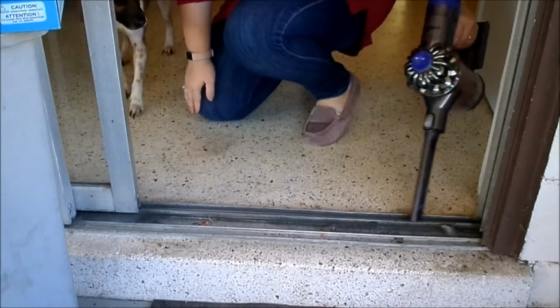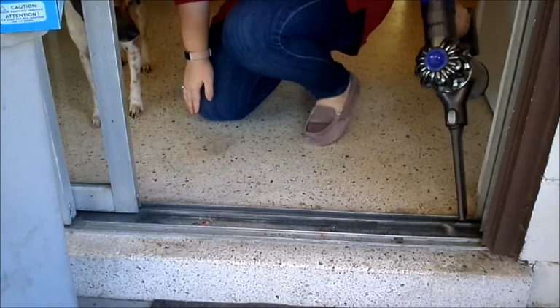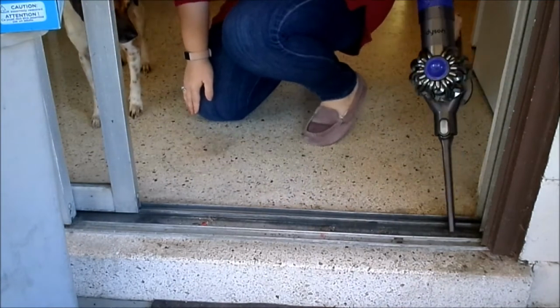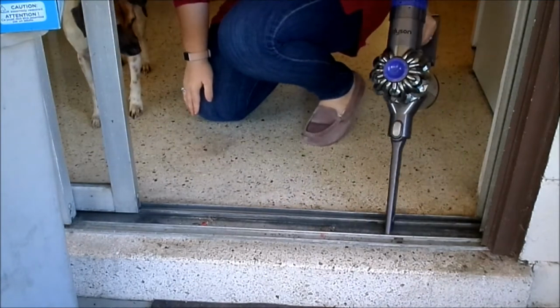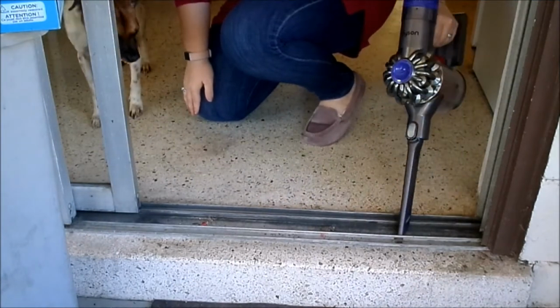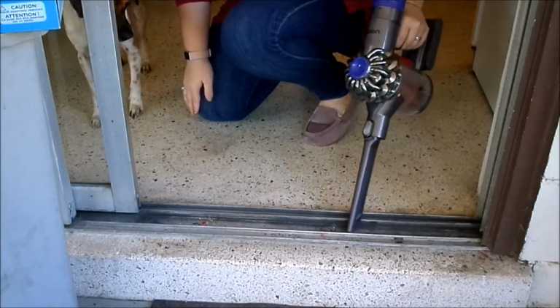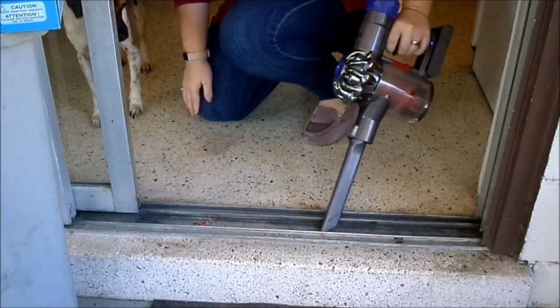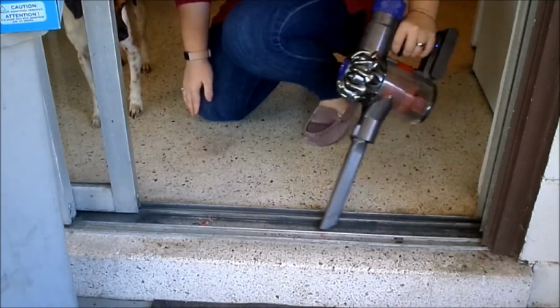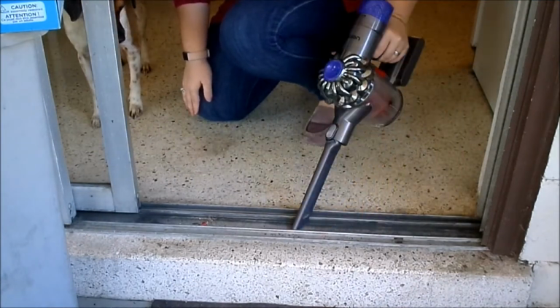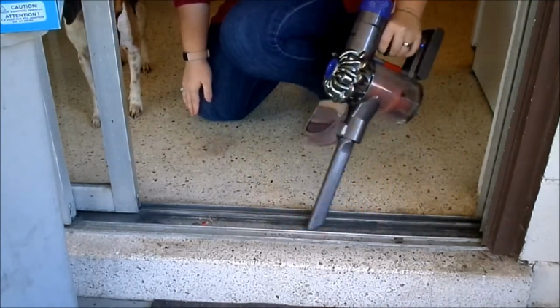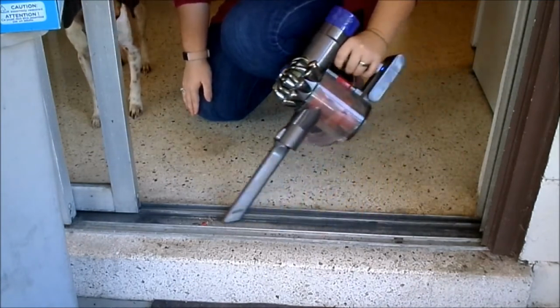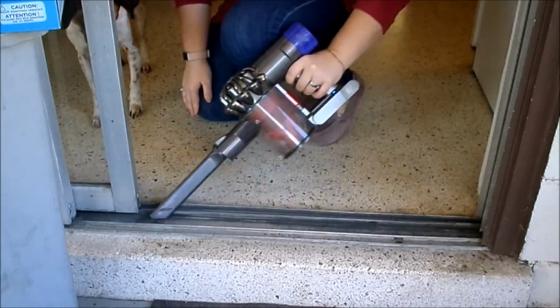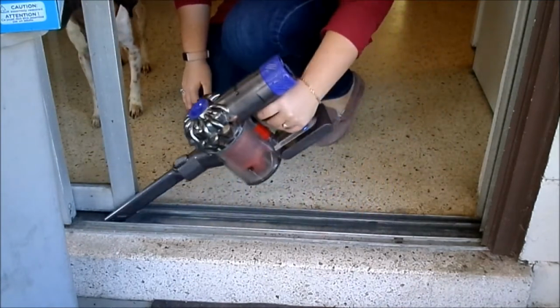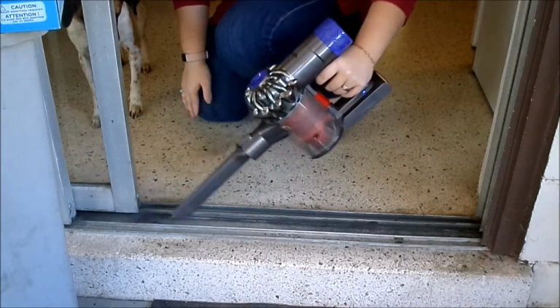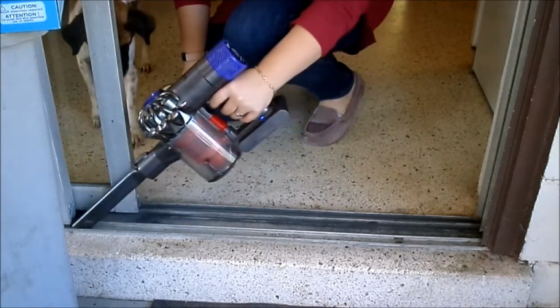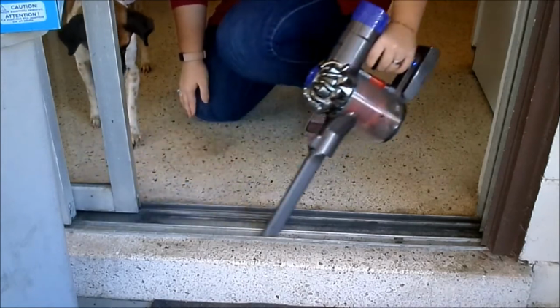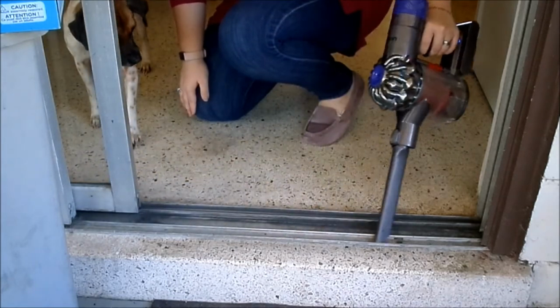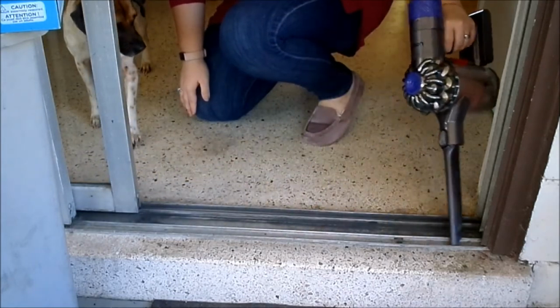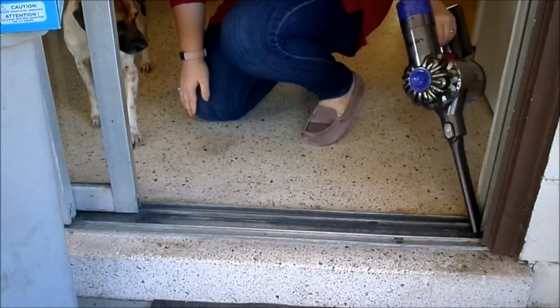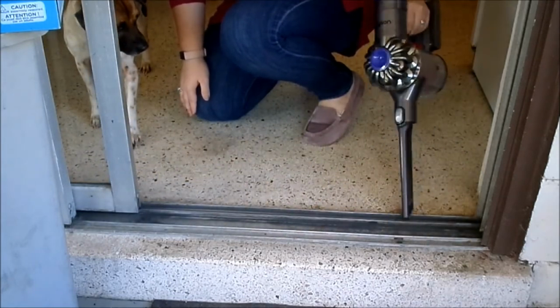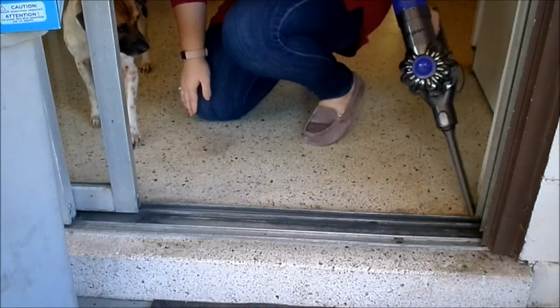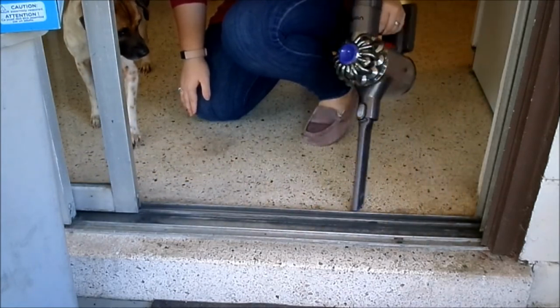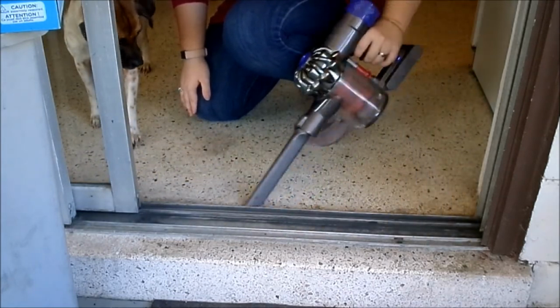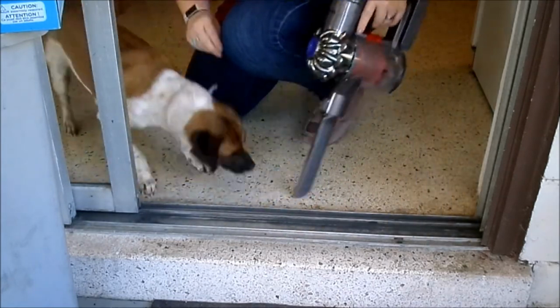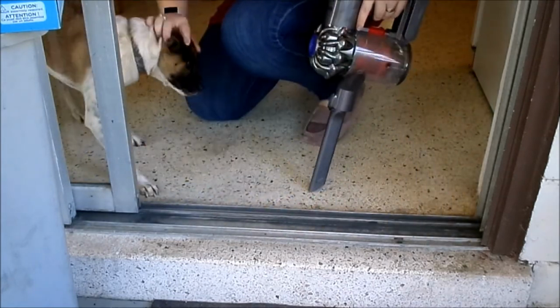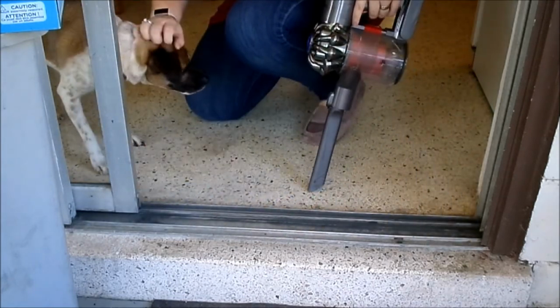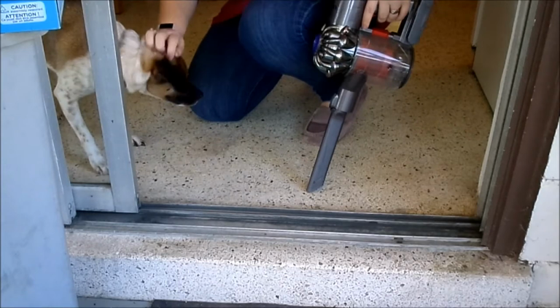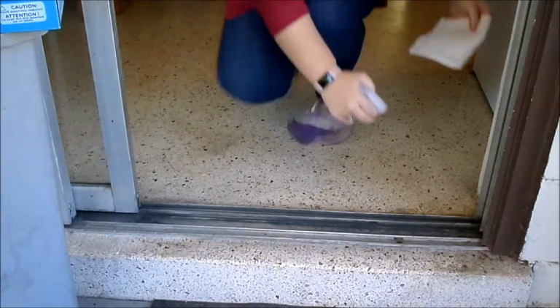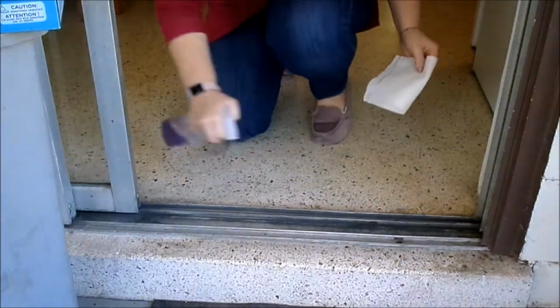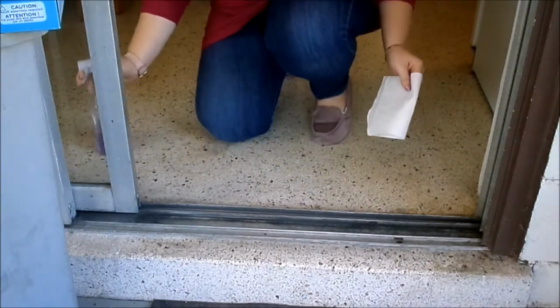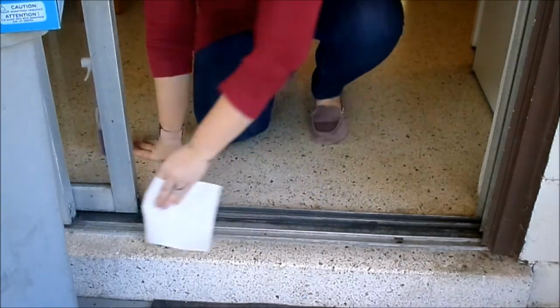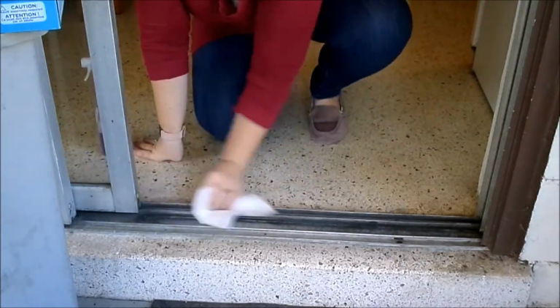The next thing that I'm doing as part of my spring cleaning routine is cleaning the thresholds of all my doors. Right now I'm just cleaning the track of this door with my handheld vacuum and then wiping it down really quick.